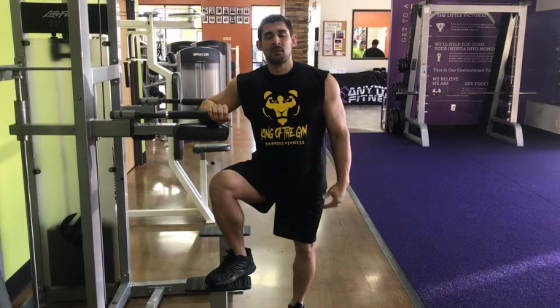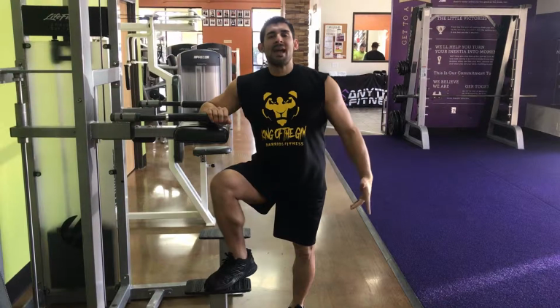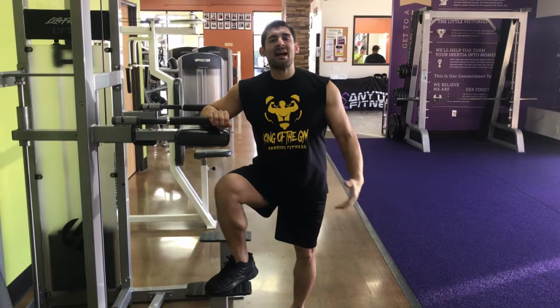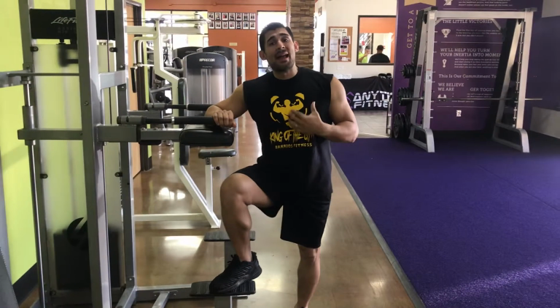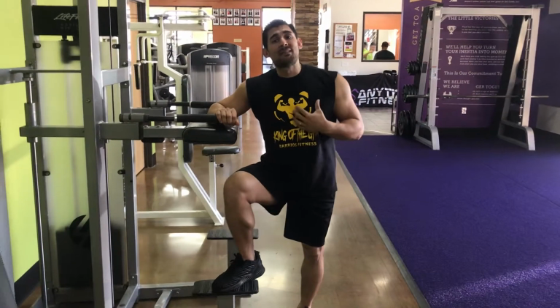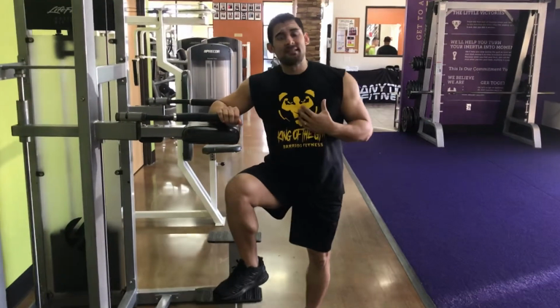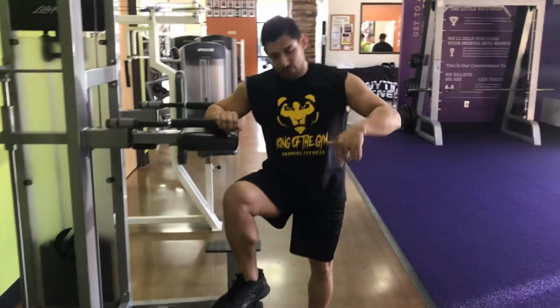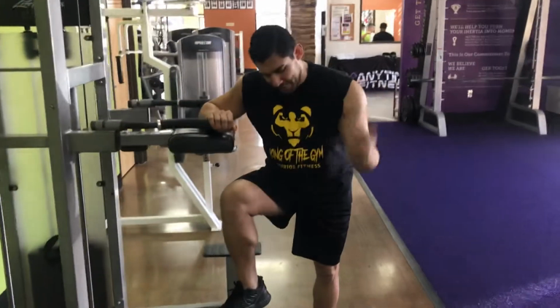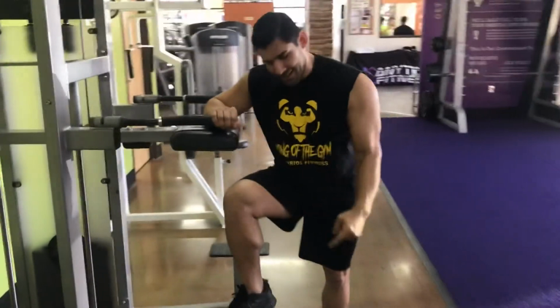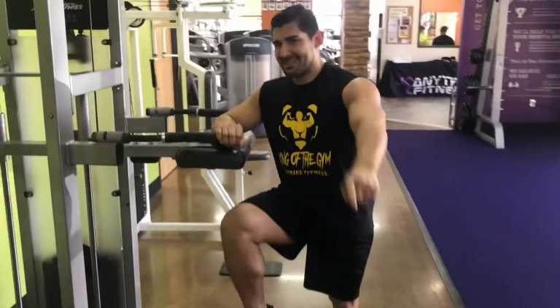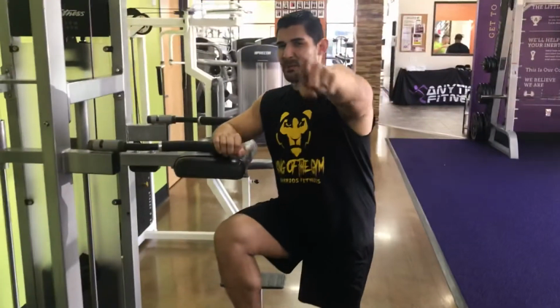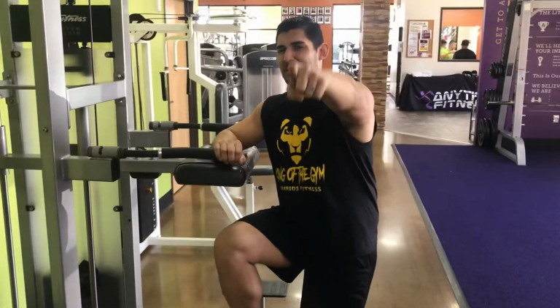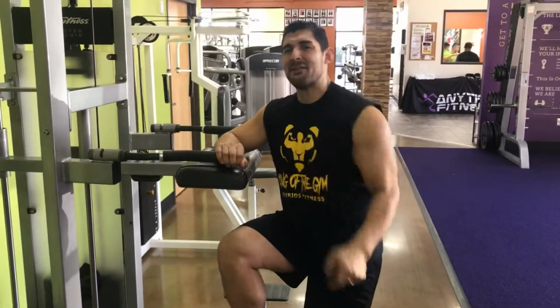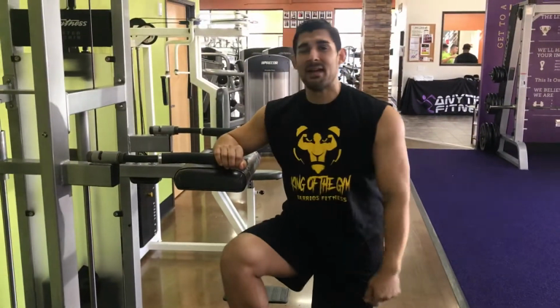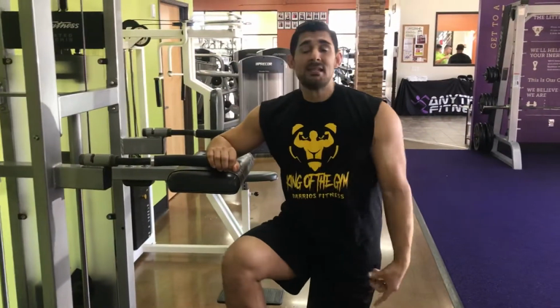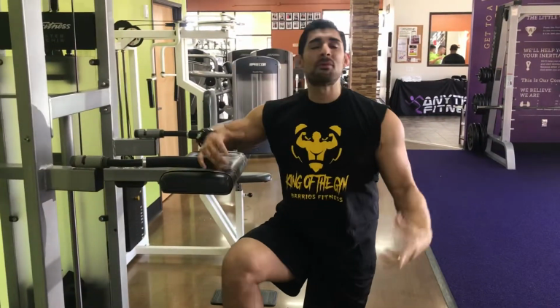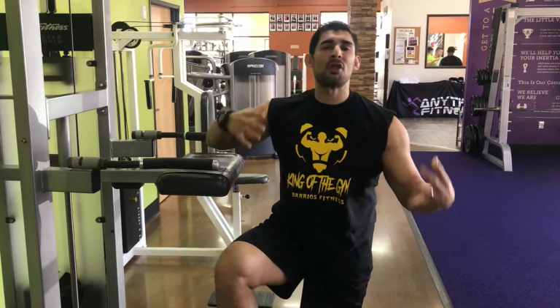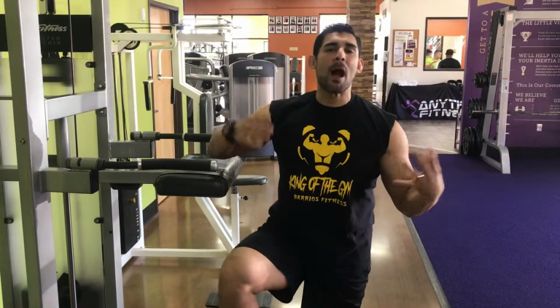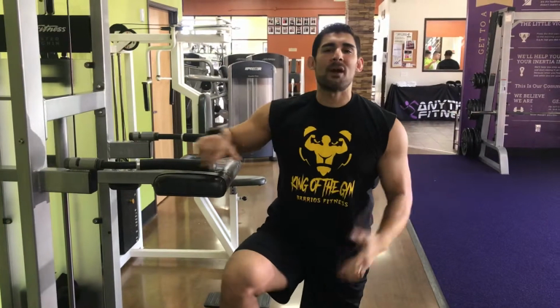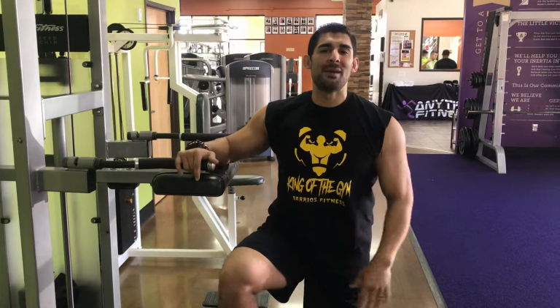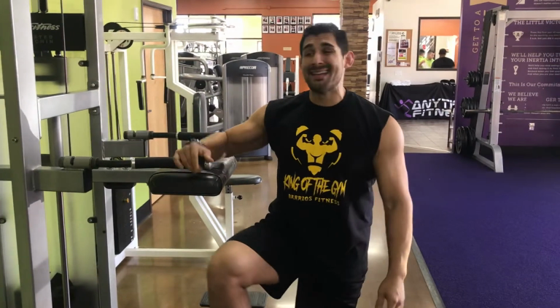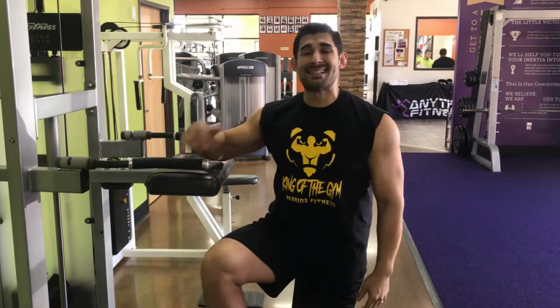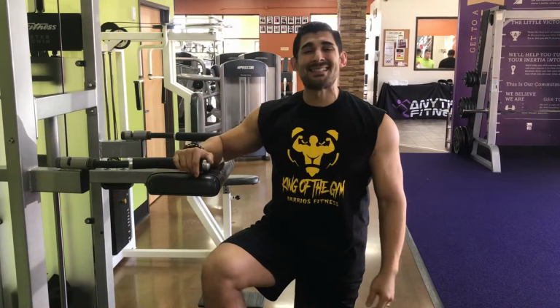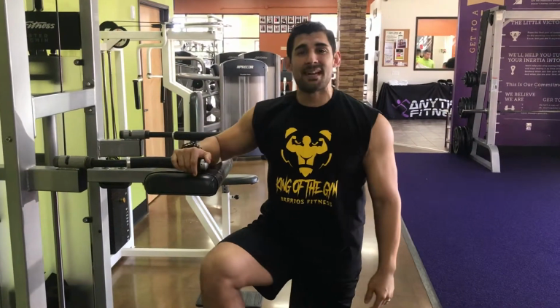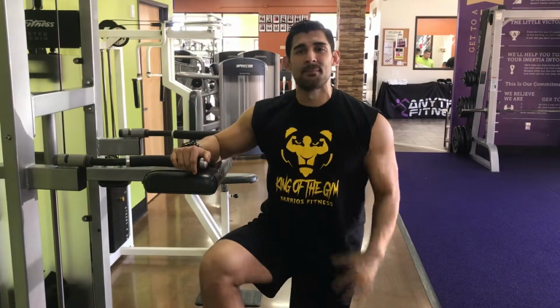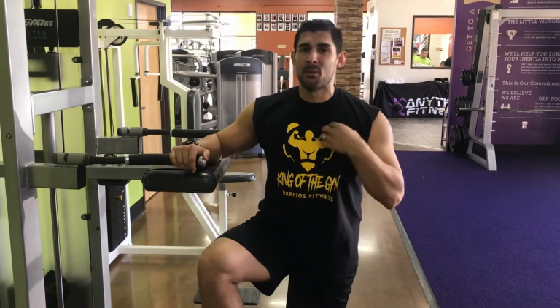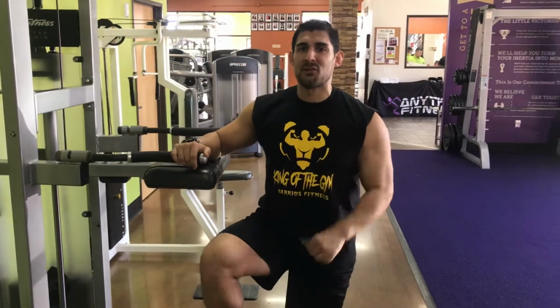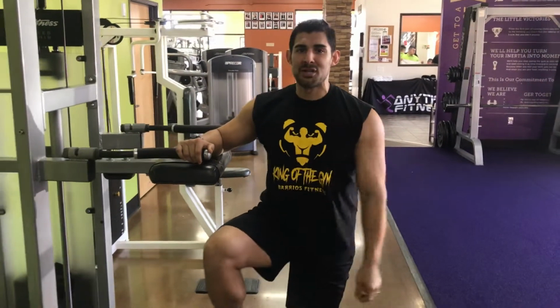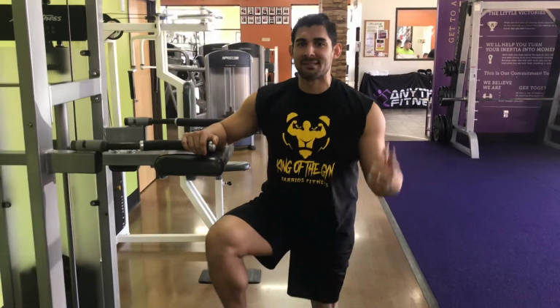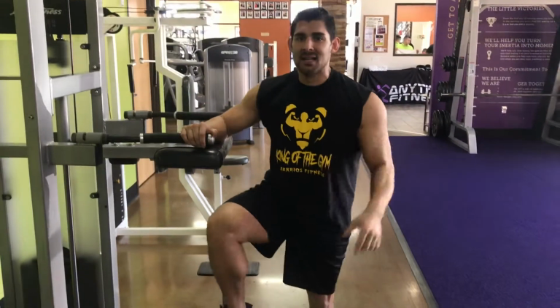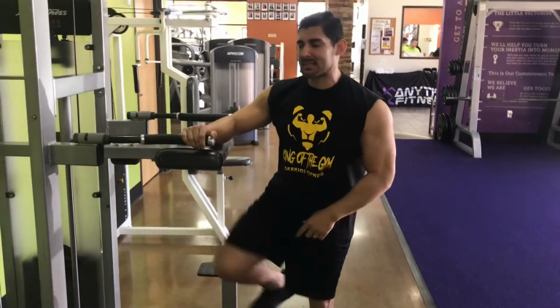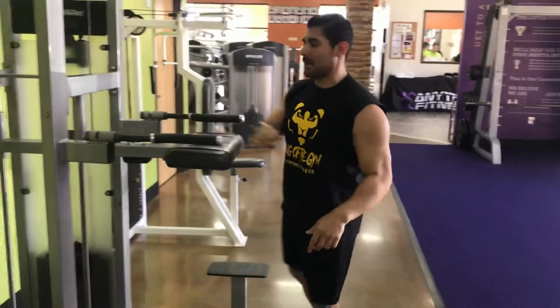Hey guys, my name is Albisto and I'm here to help you get fit. Today I'm going to show you the proper way of doing an assisted dip, which is for your chest. Let's get started.